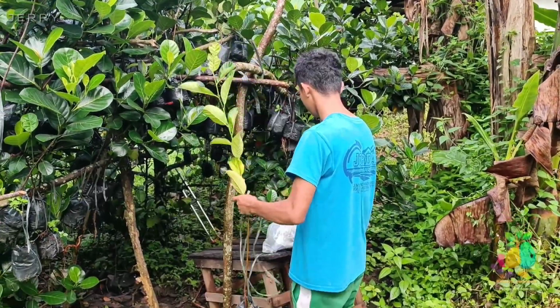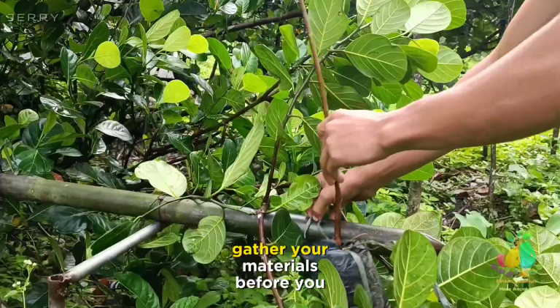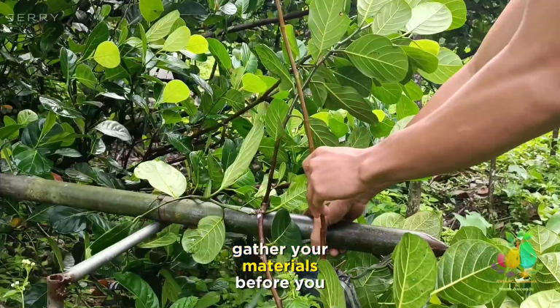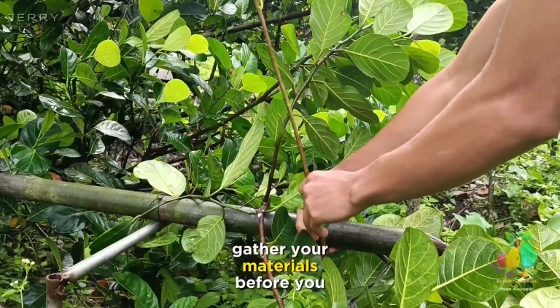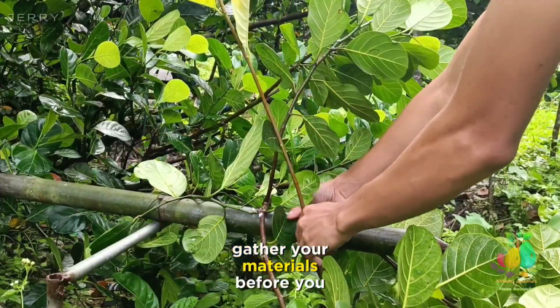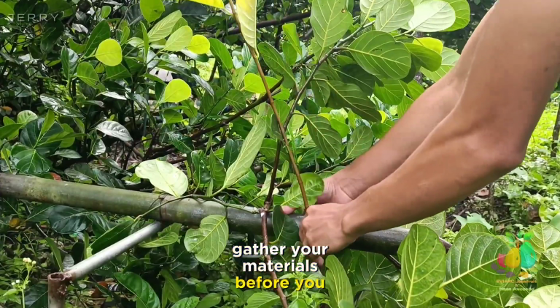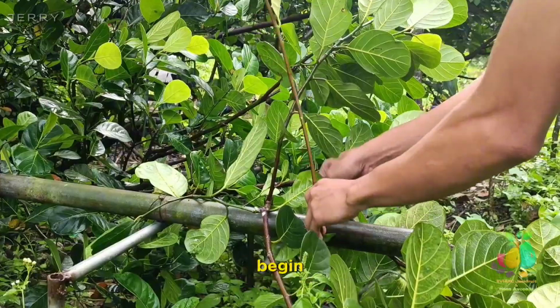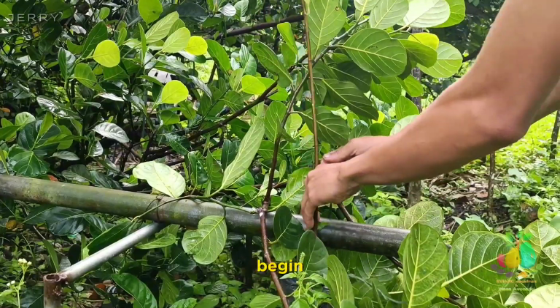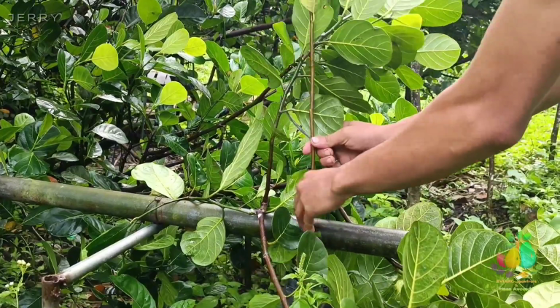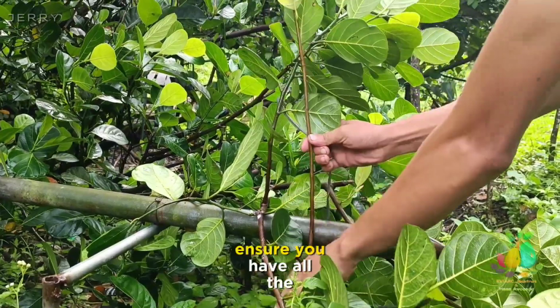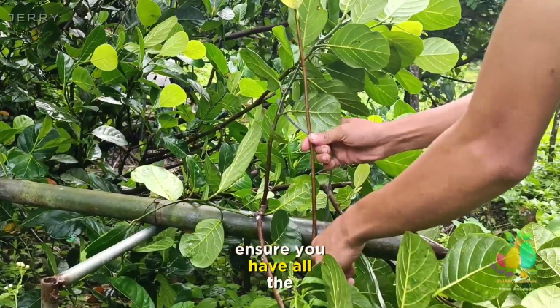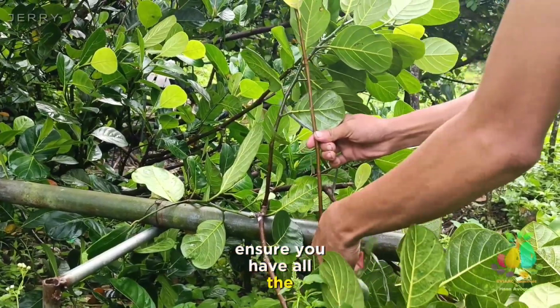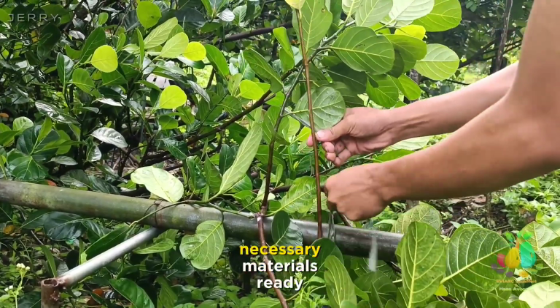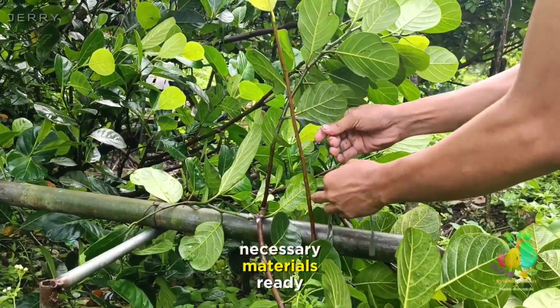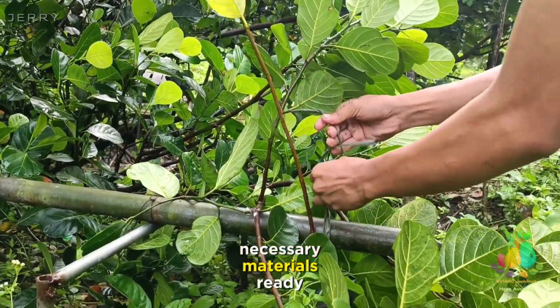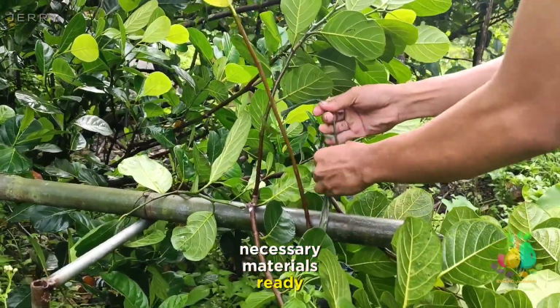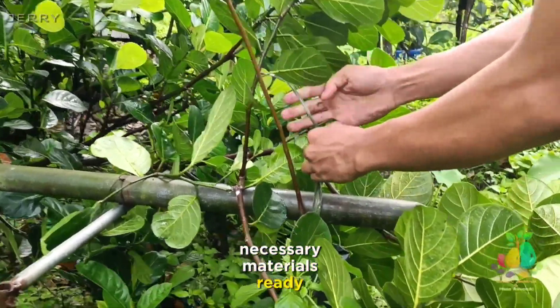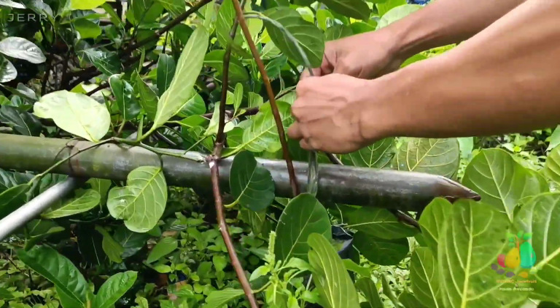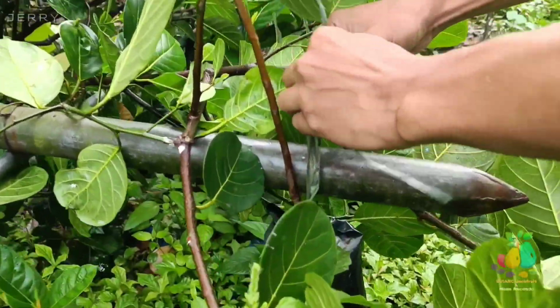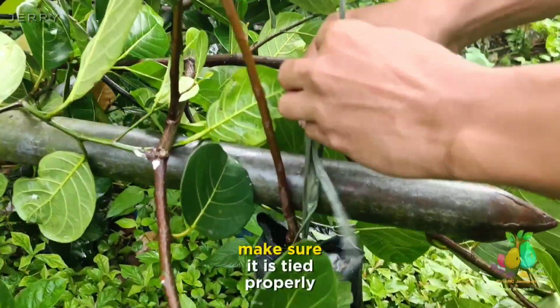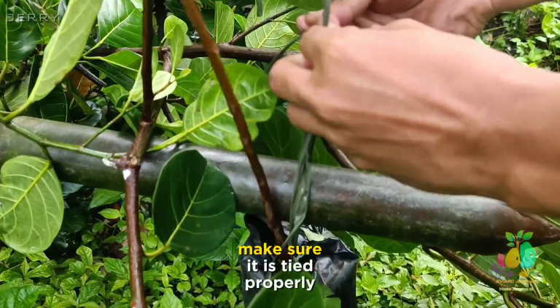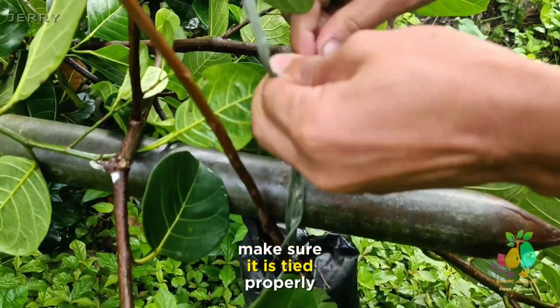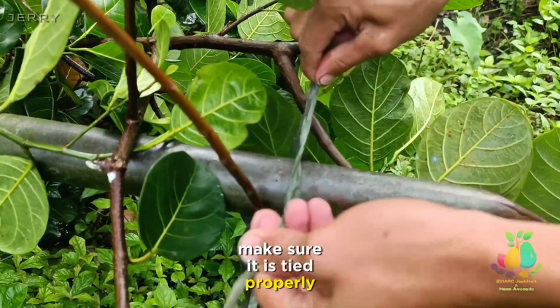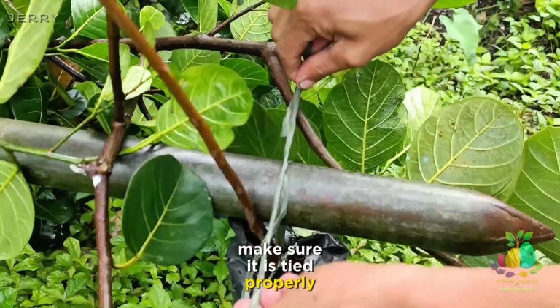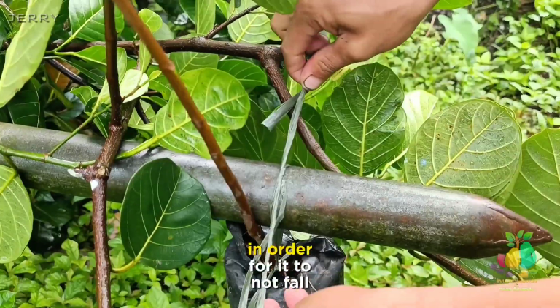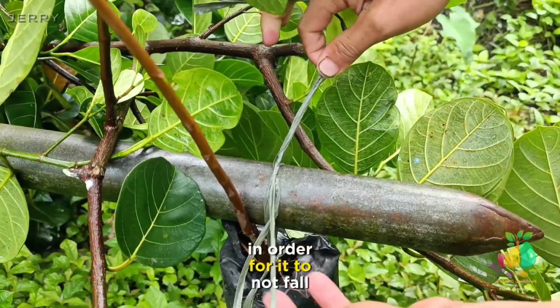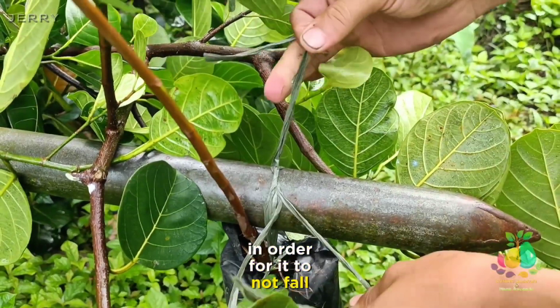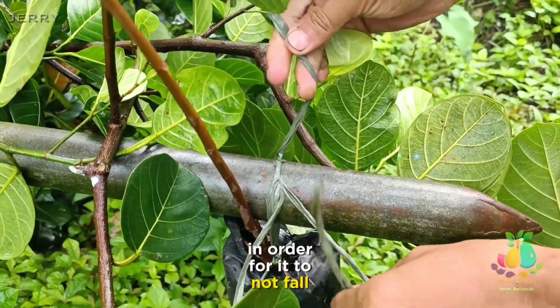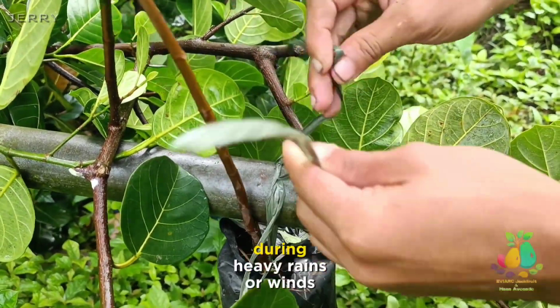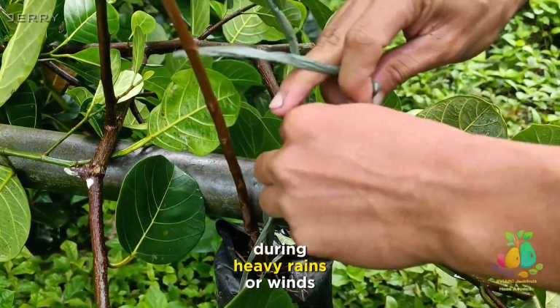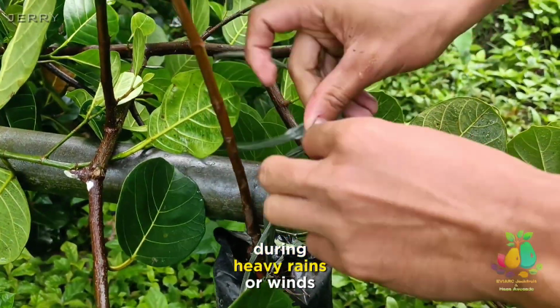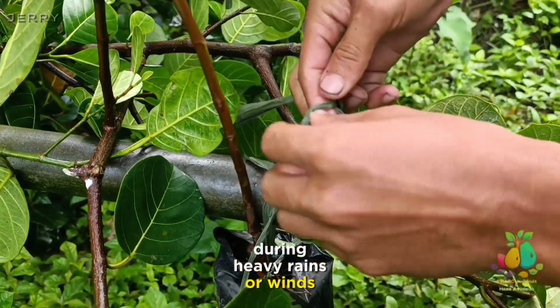Gather your materials — before you begin, ensure you have all the necessary materials ready. Make sure the rootstock is tied properly in order for it not to fall during heavy rains or winds.